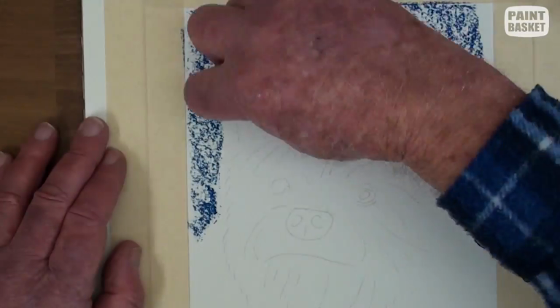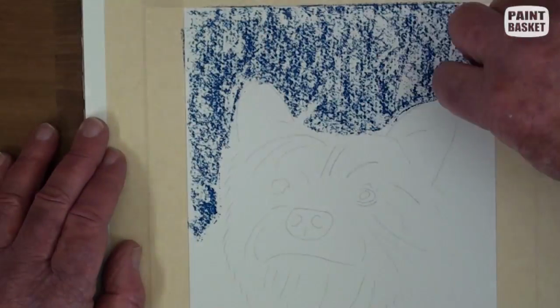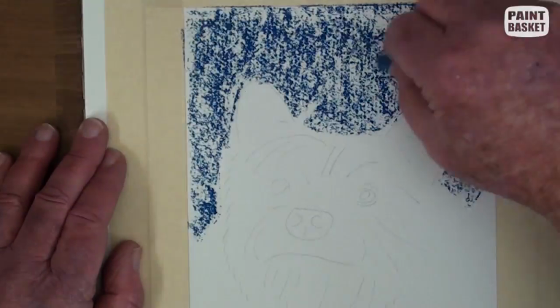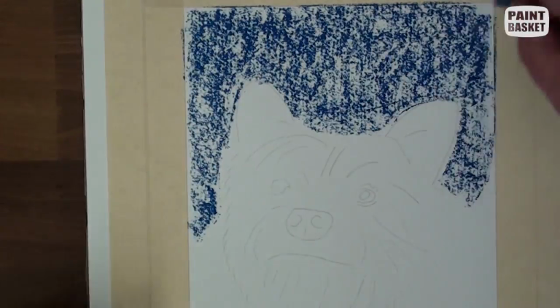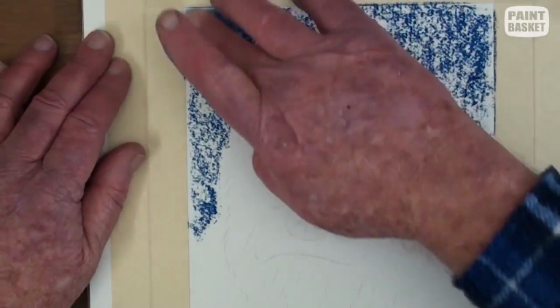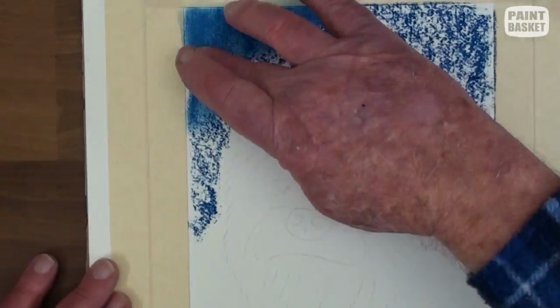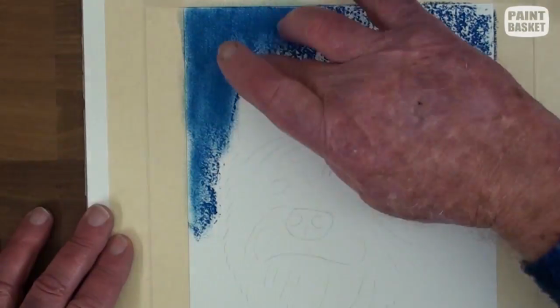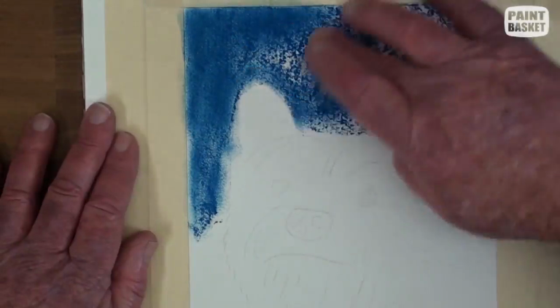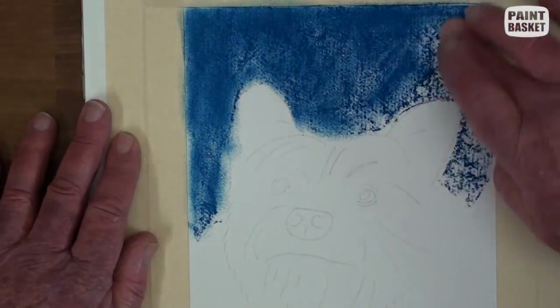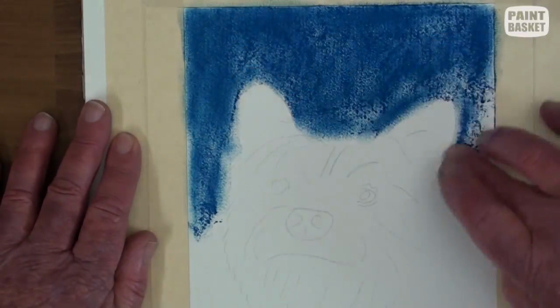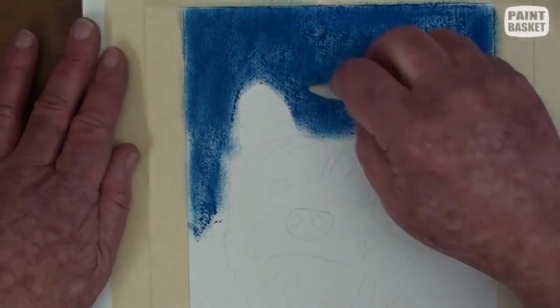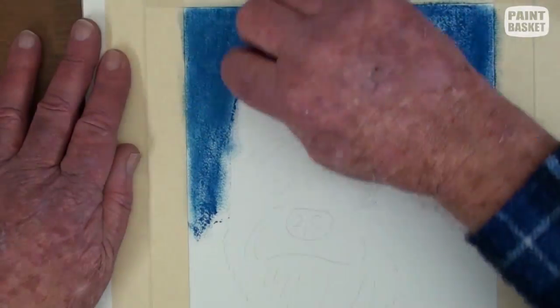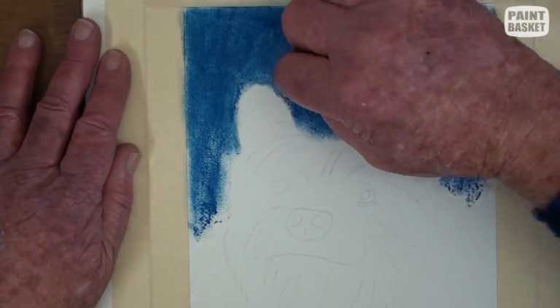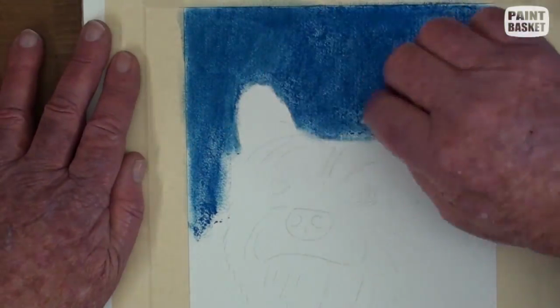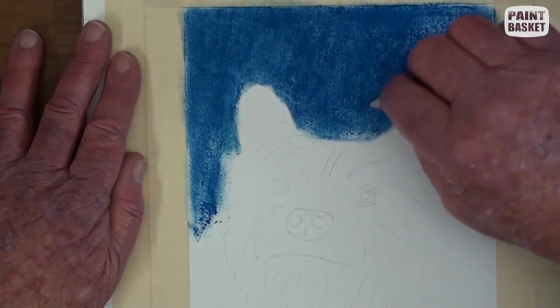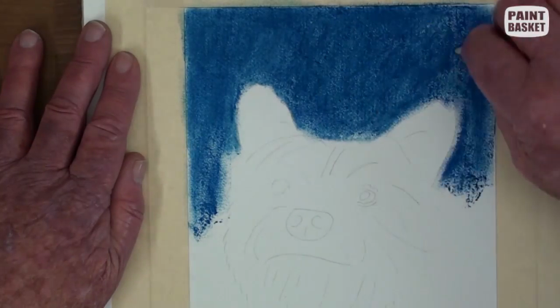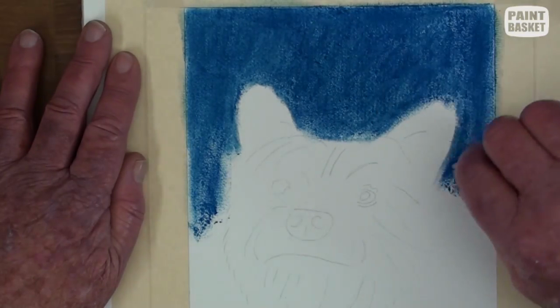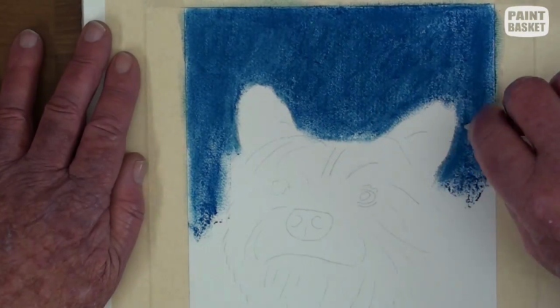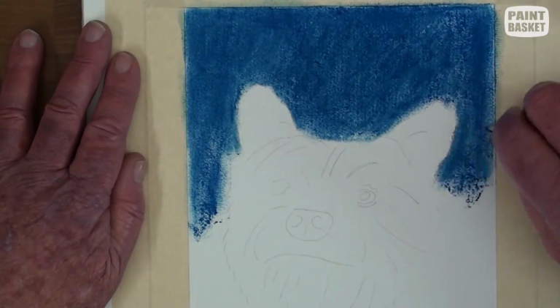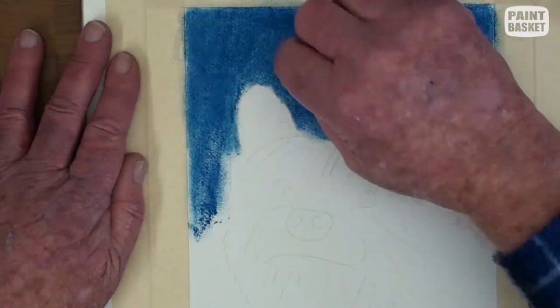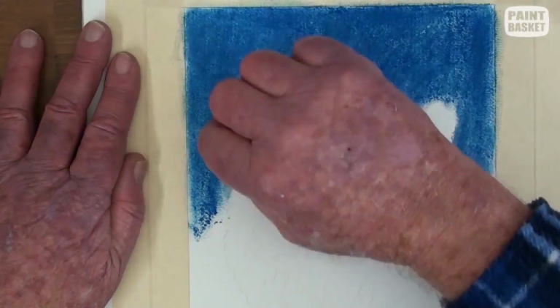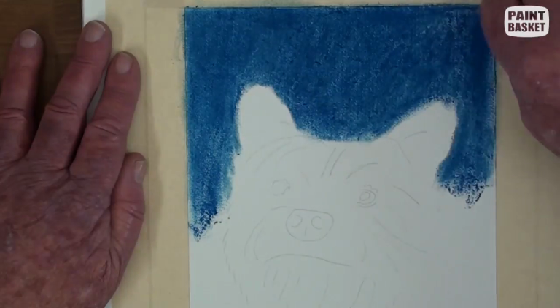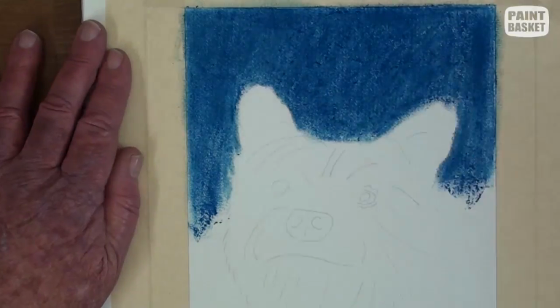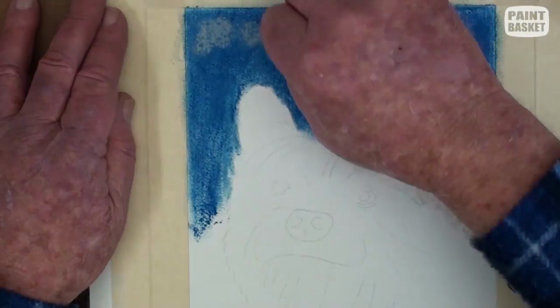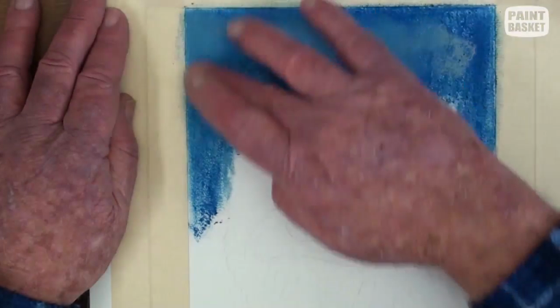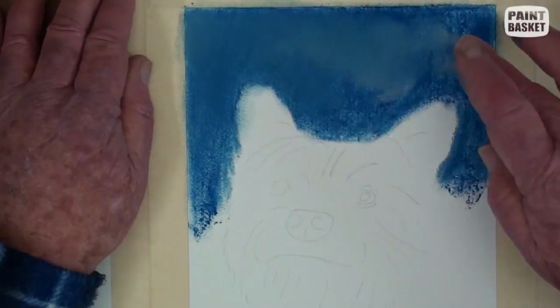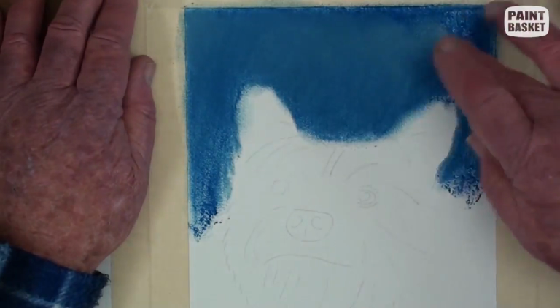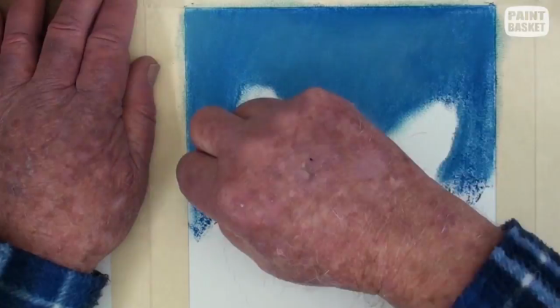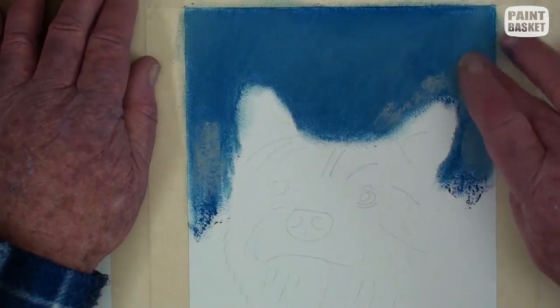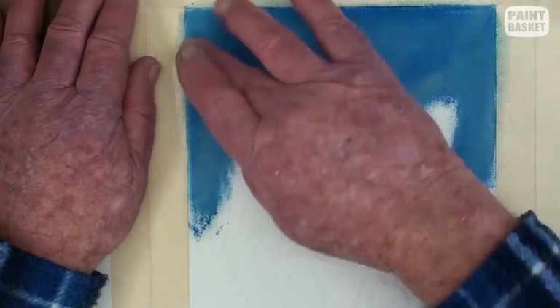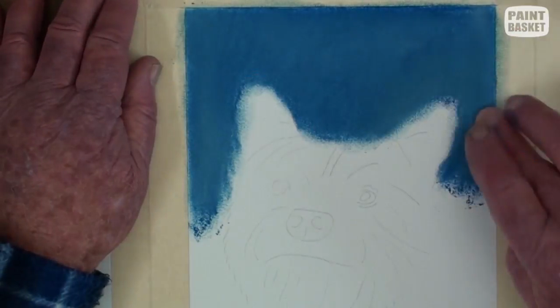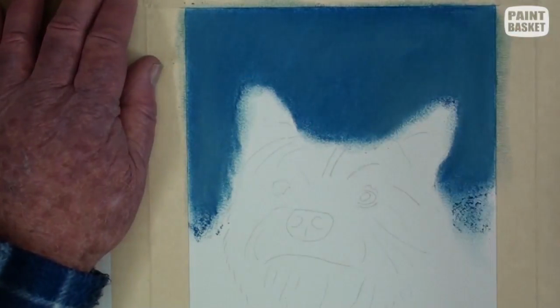Stroke in some dark blue in the background and blend thoroughly with the fingers, making sure you go over the outline slightly. We don't want a halo to form here.